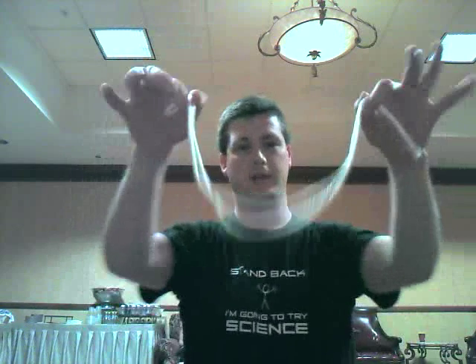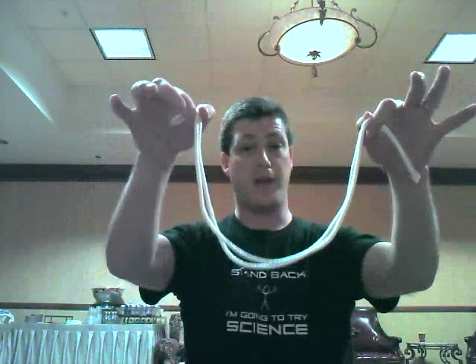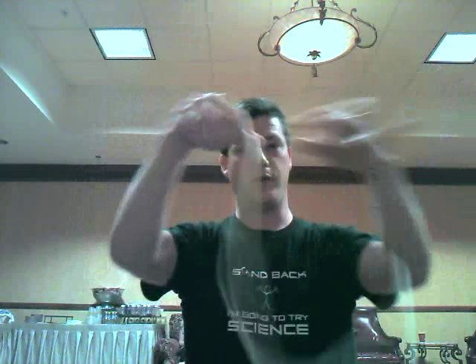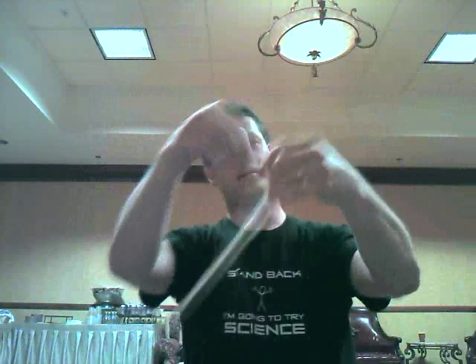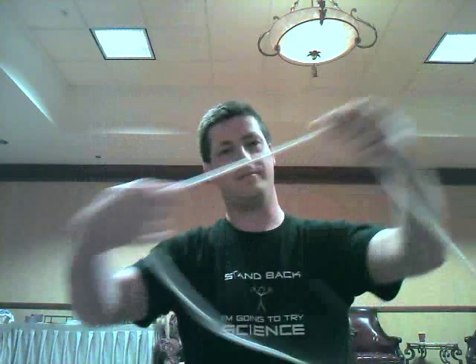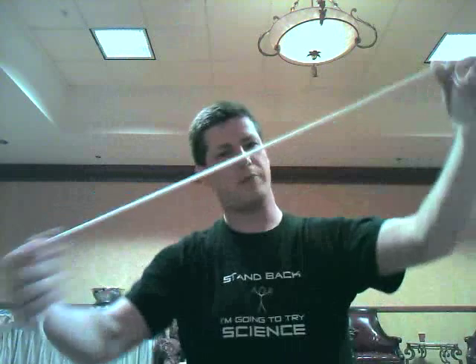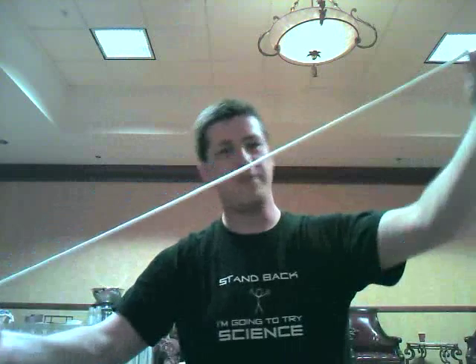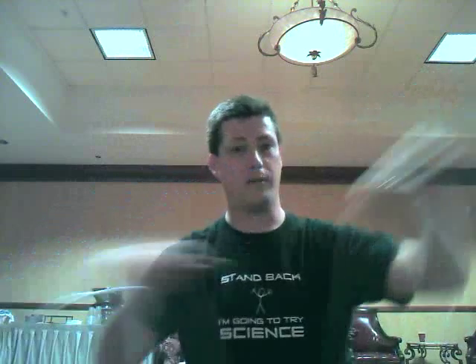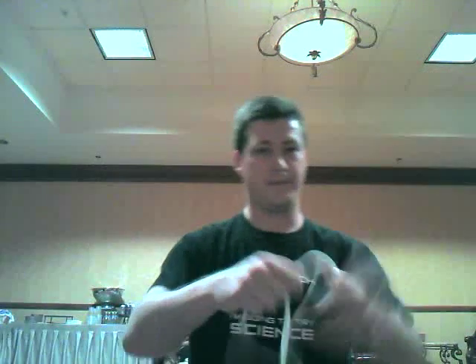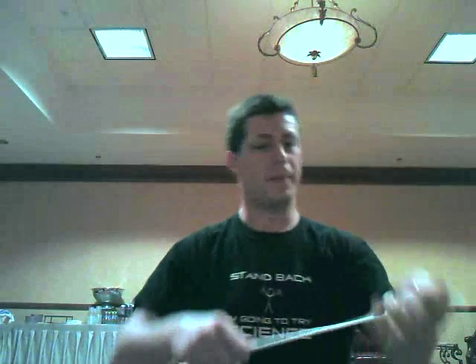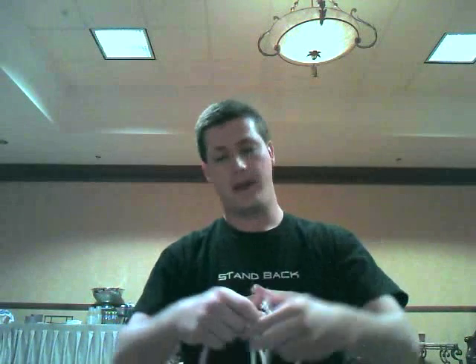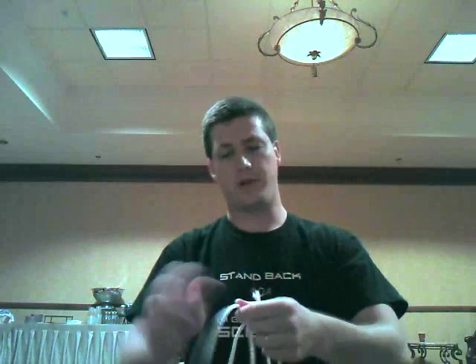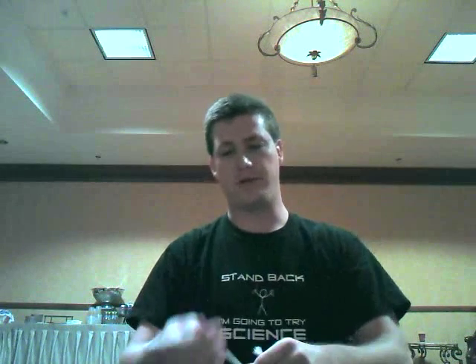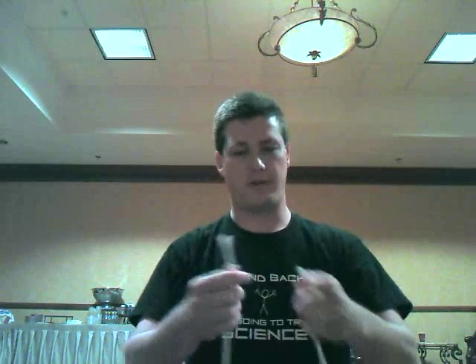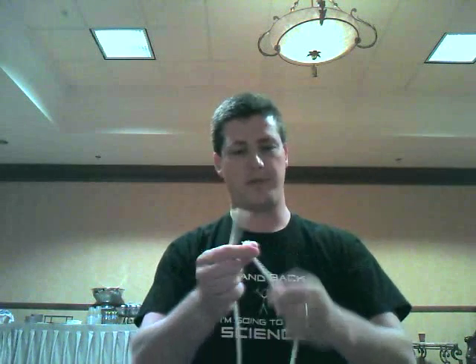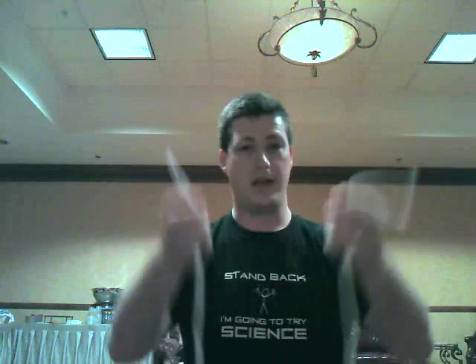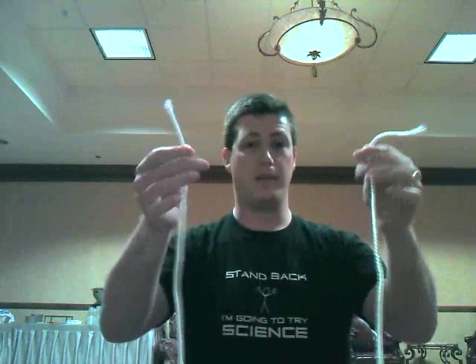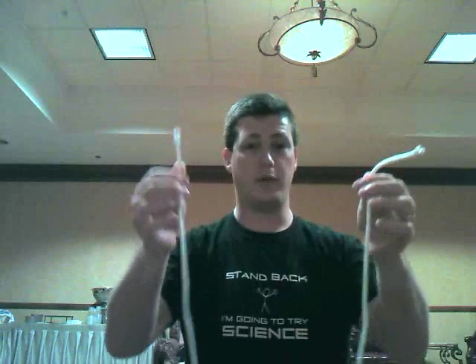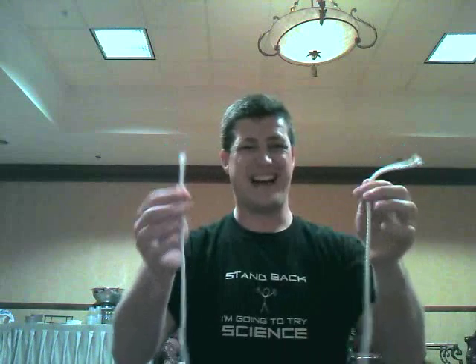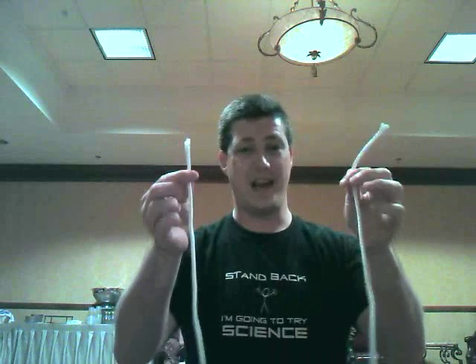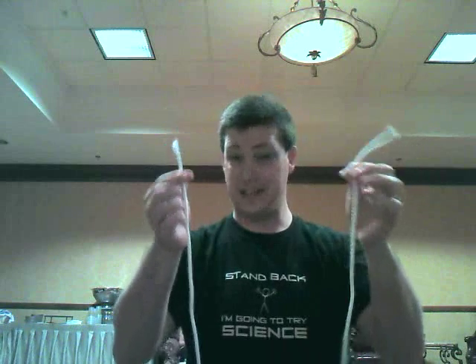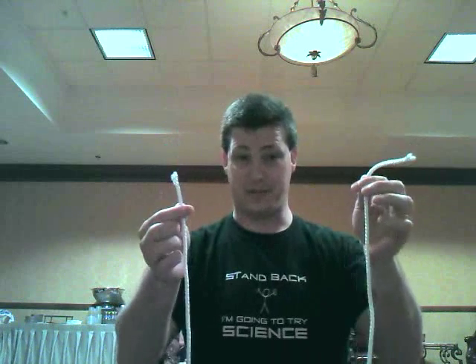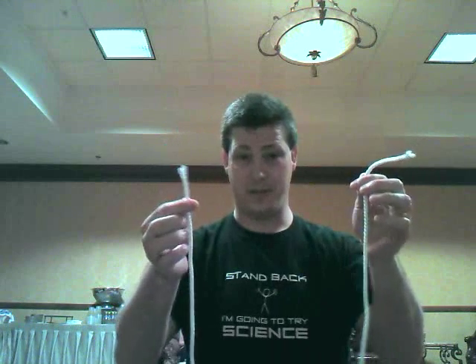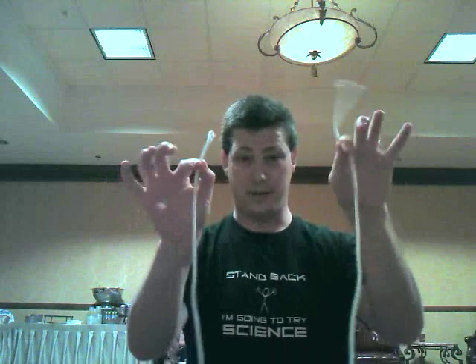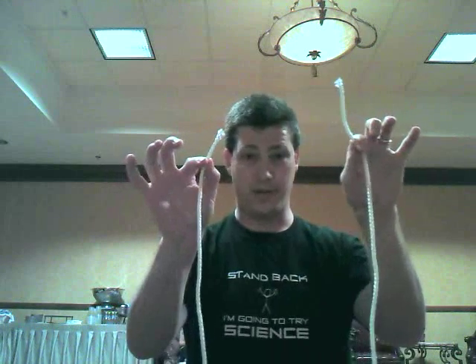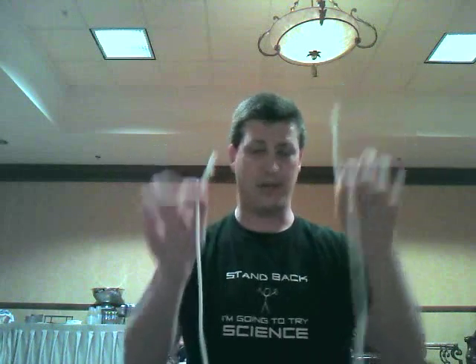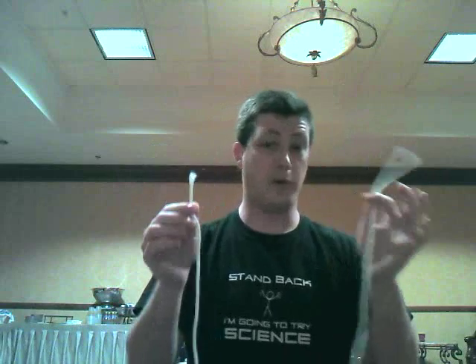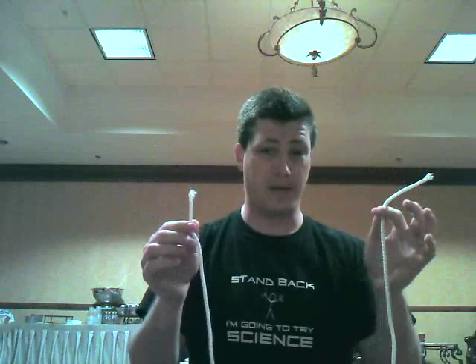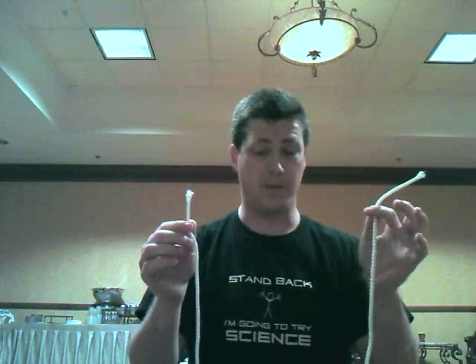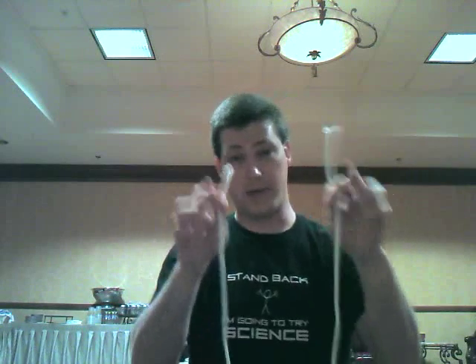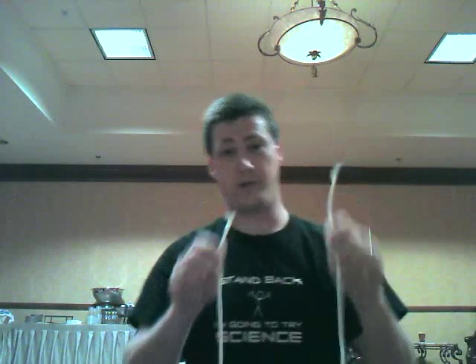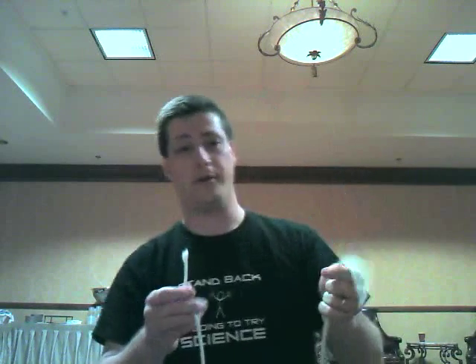Take a piece of nylon rope, about three feet long. What you're going to do is use this rope to tie a knot in itself without letting go of the ends. Now this is supposed to be mathematically impossible, but I'm going to show you how to do it.